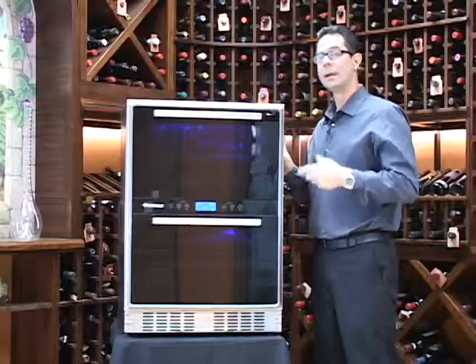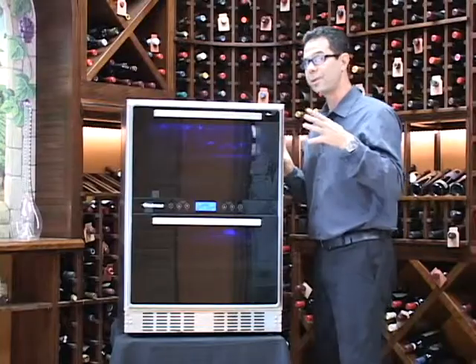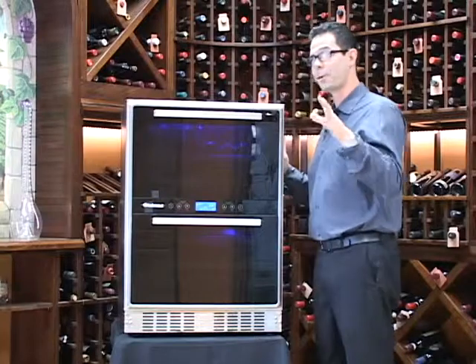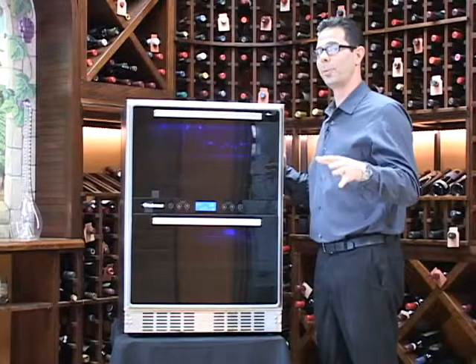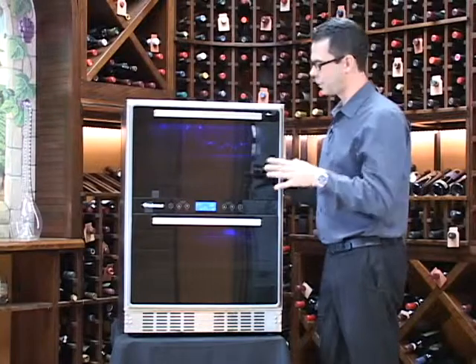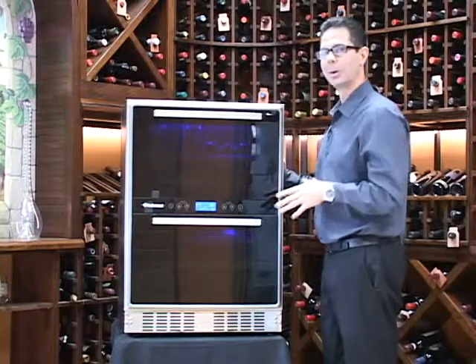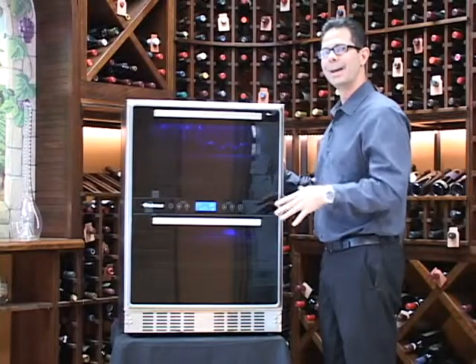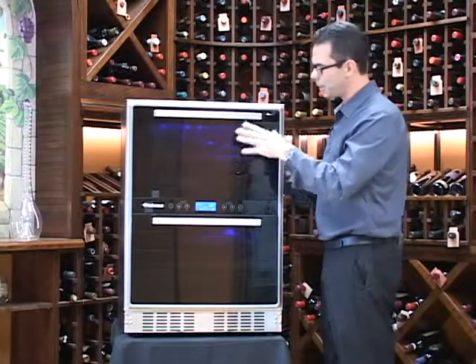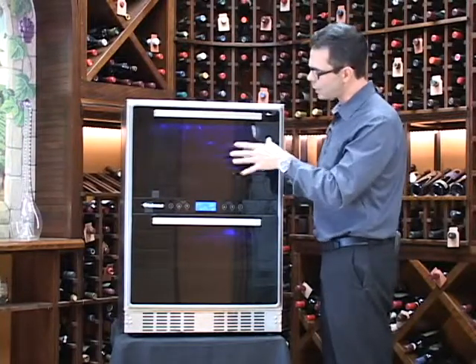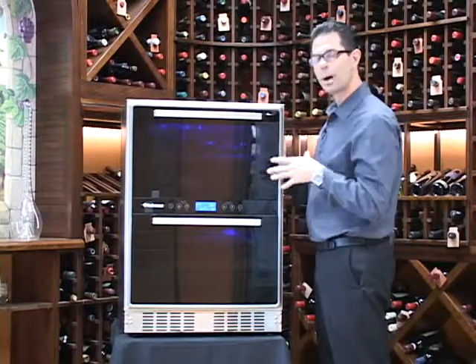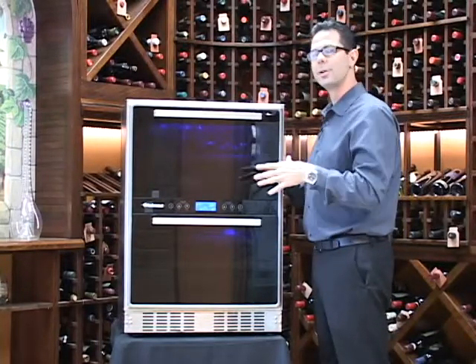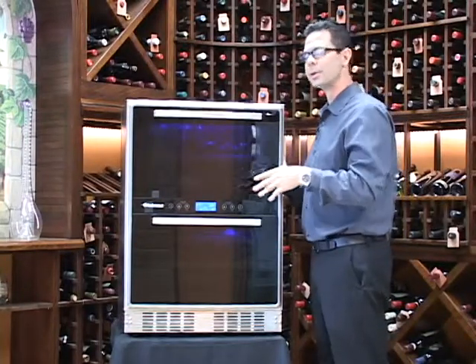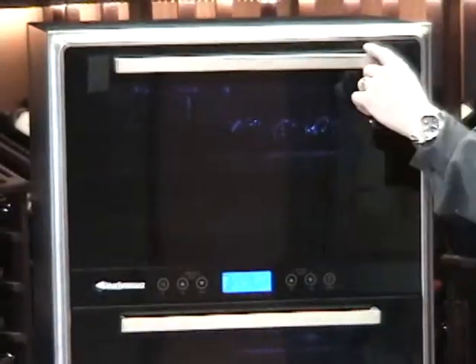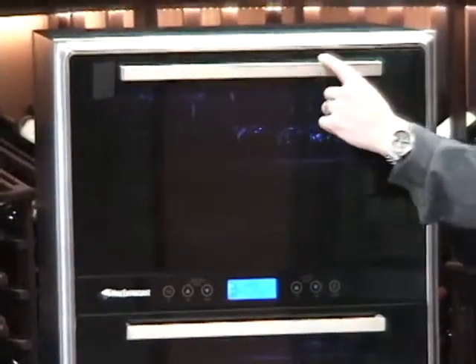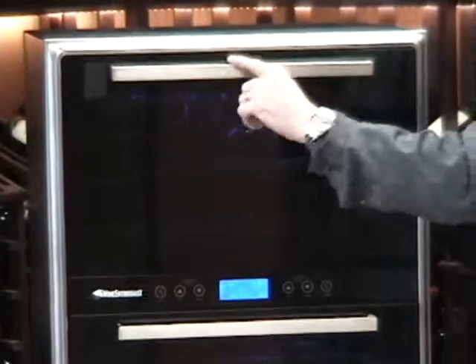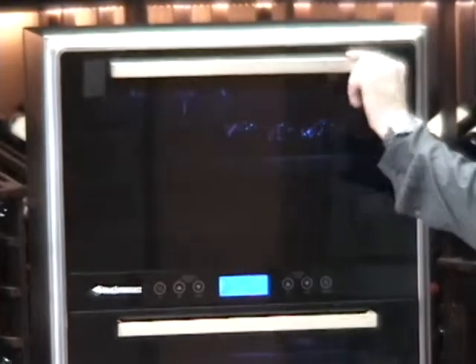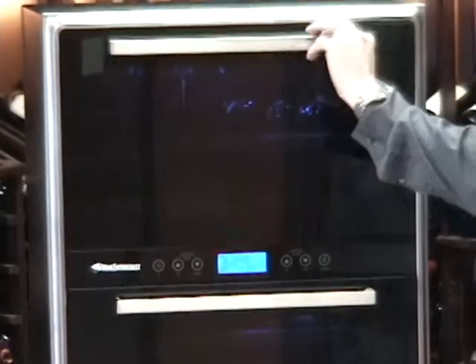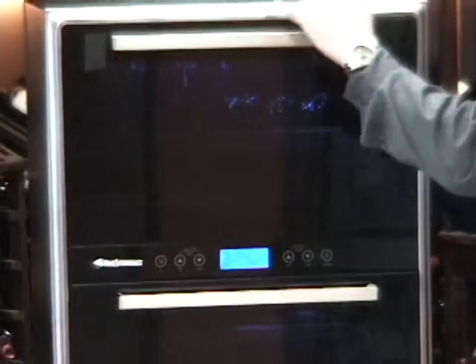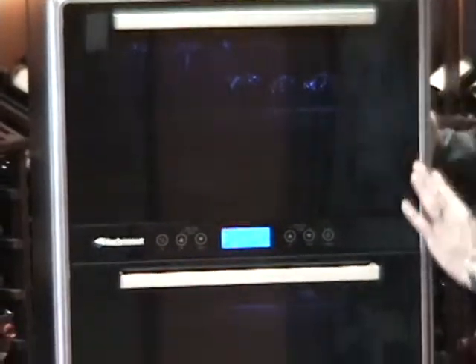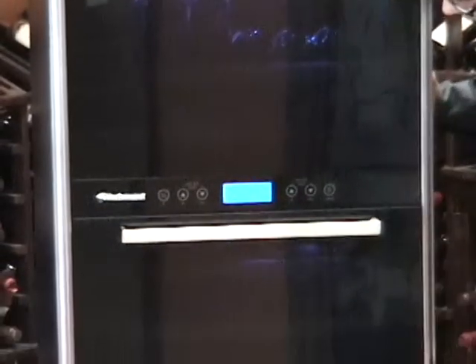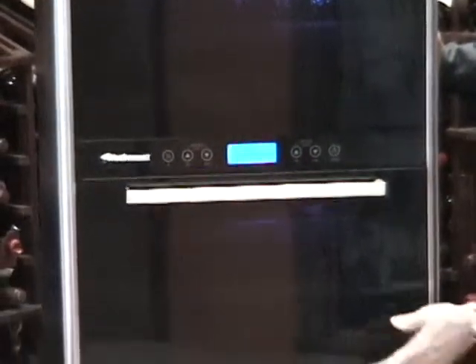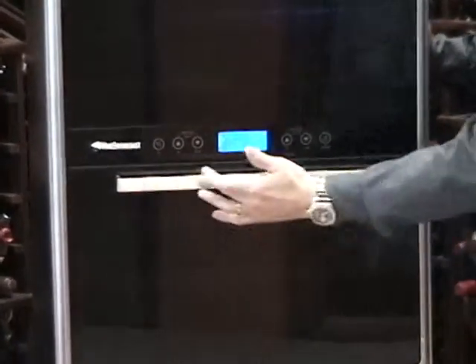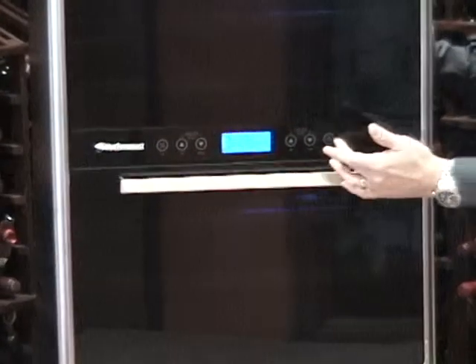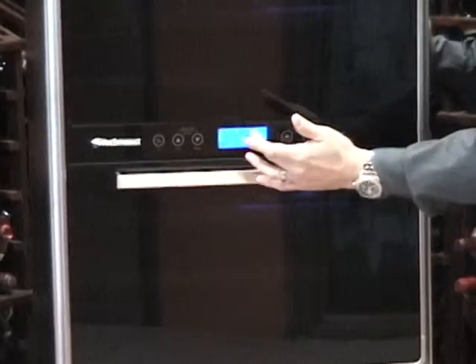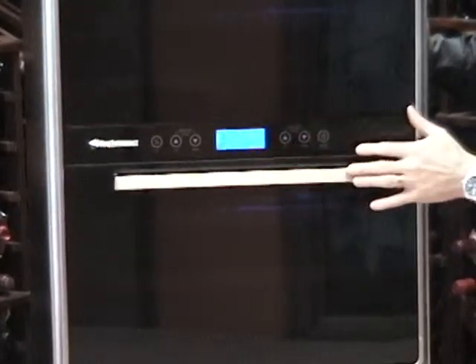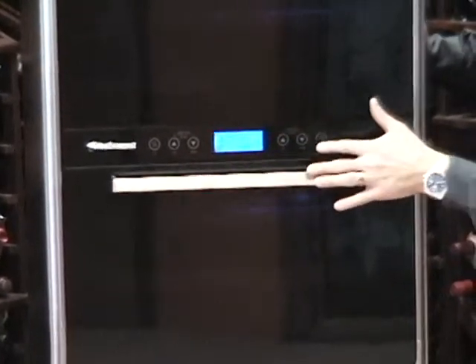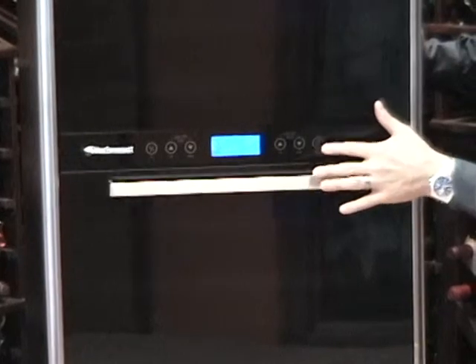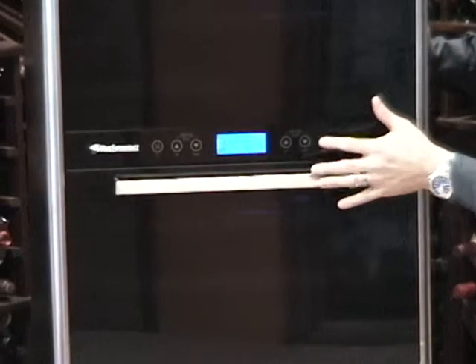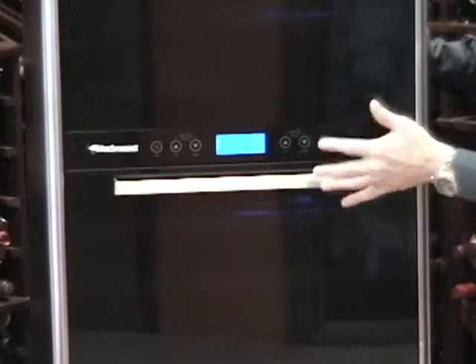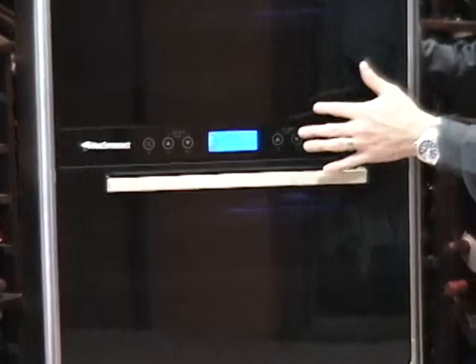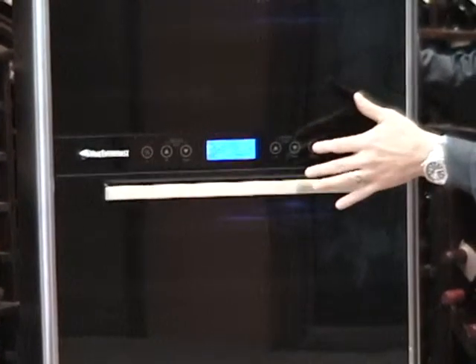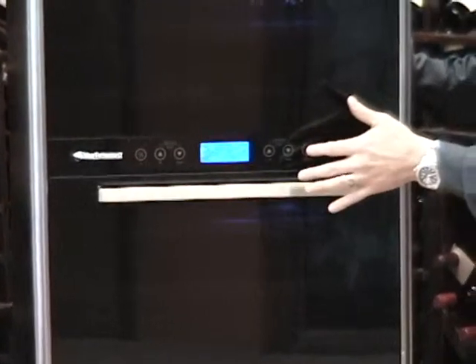Now this unit first and foremost is just very cool looking. You have the black smoke glass front doors, the stainless steel trim type handles, and all around the unit you have your touchscreen controls as well as the touchscreen control for the blue LED light on the inside.